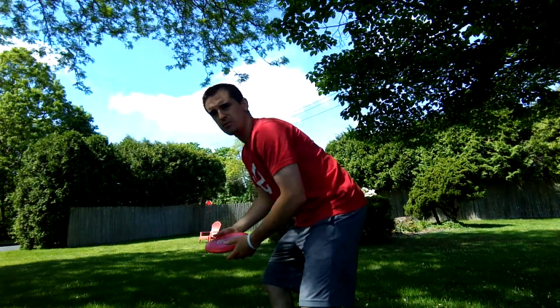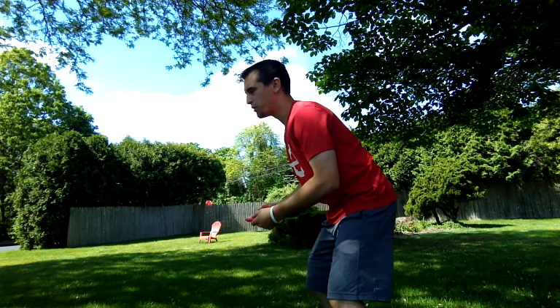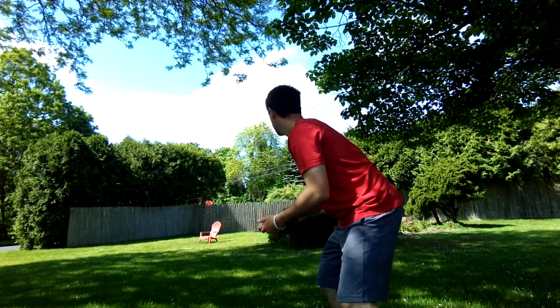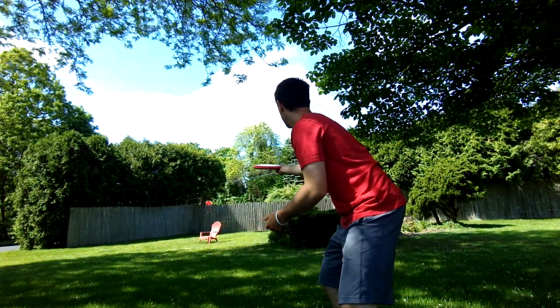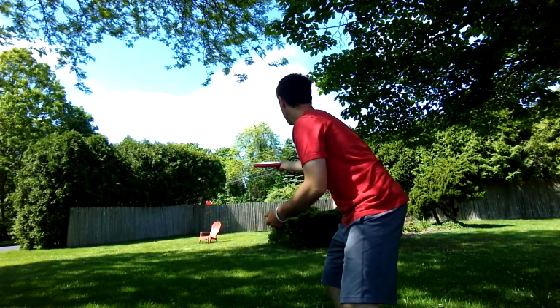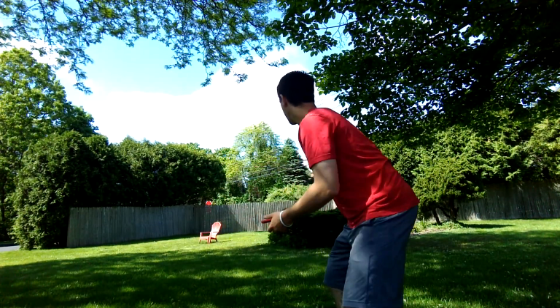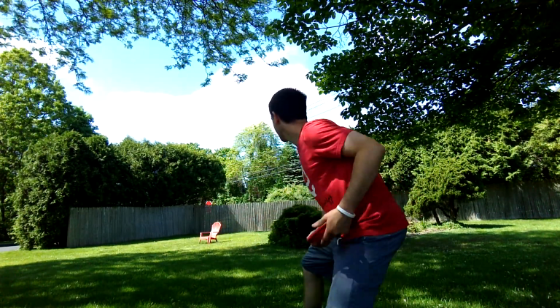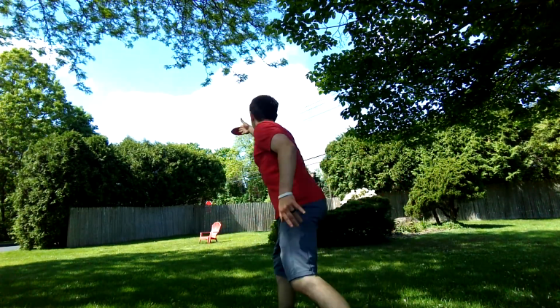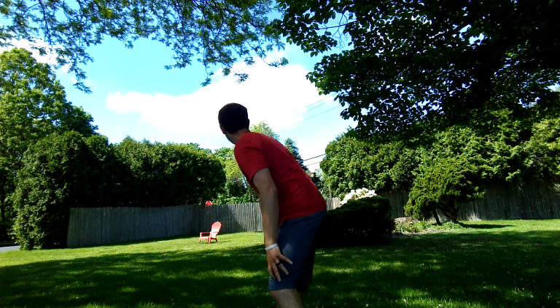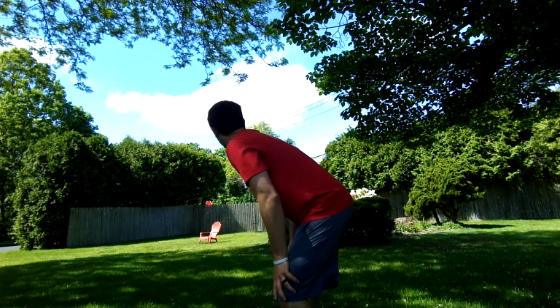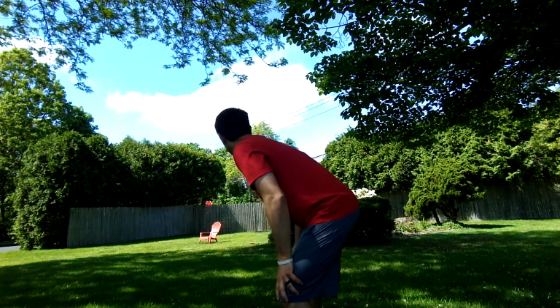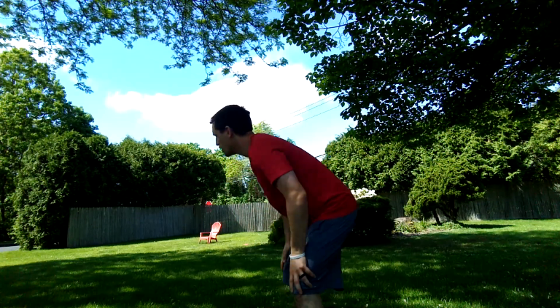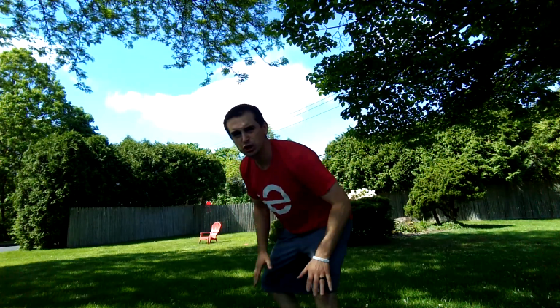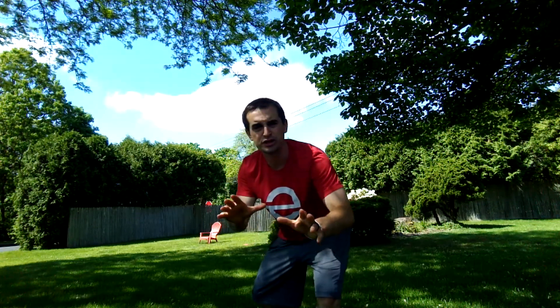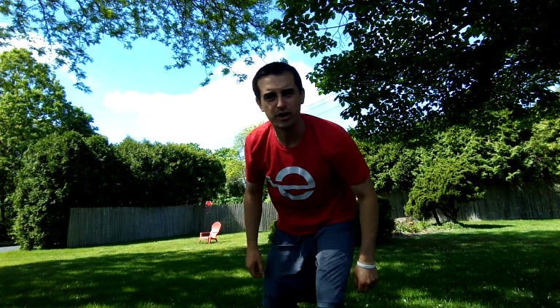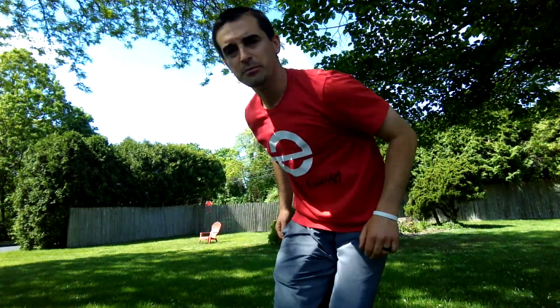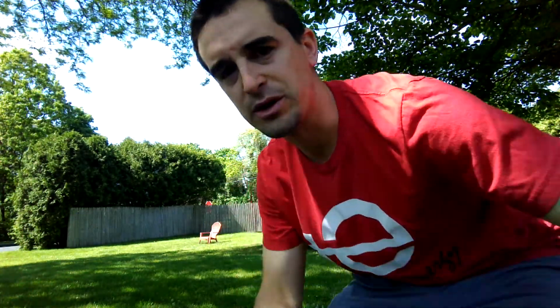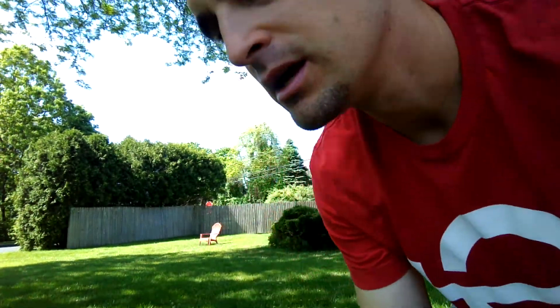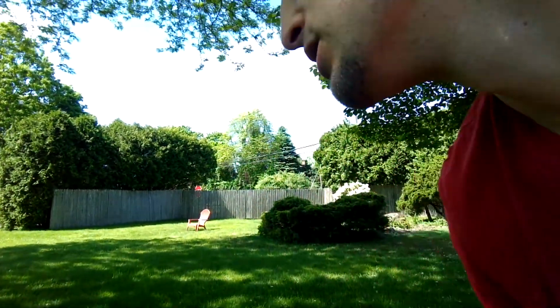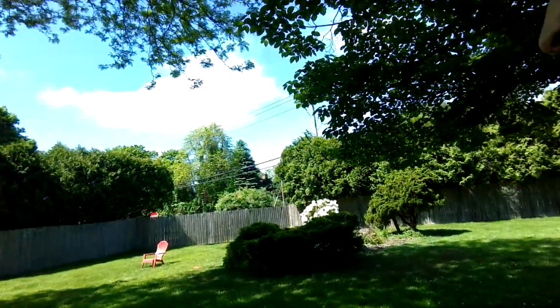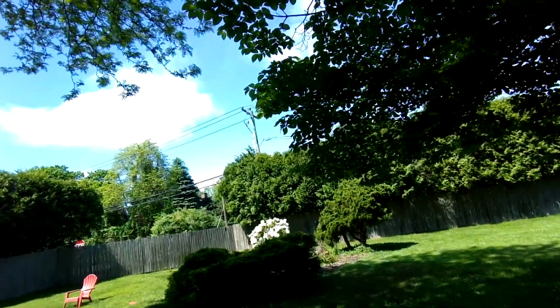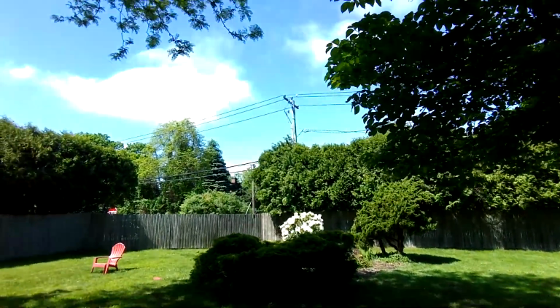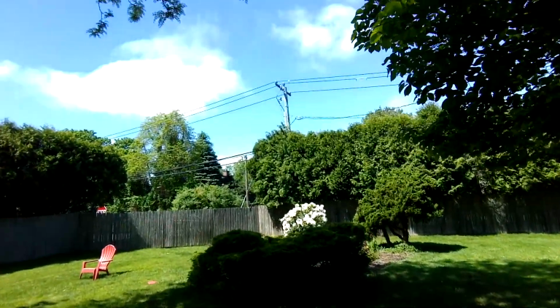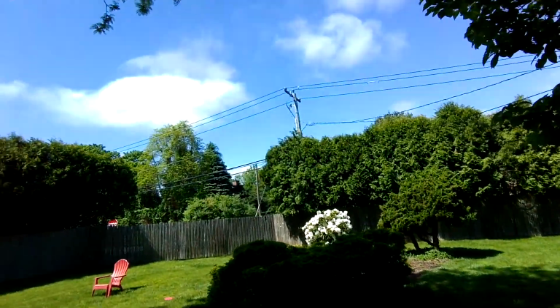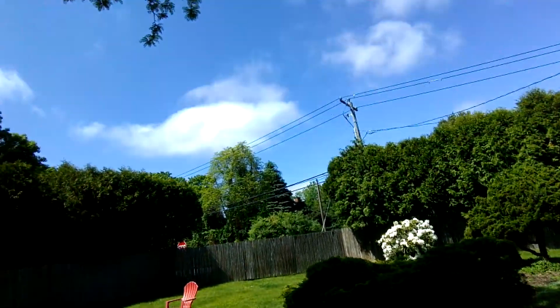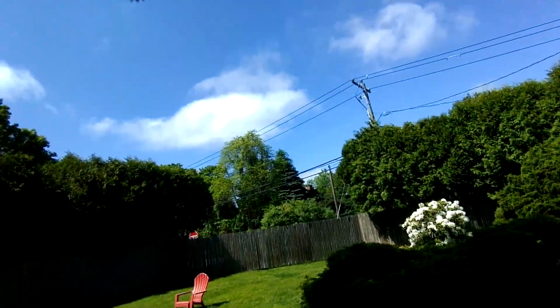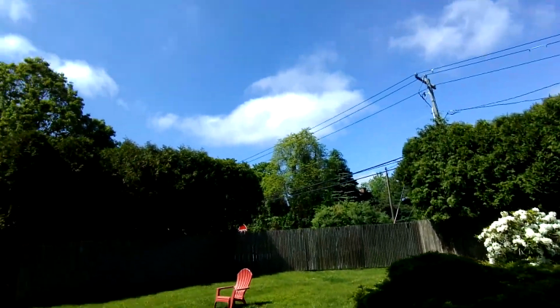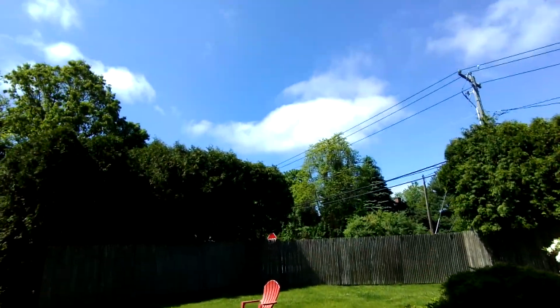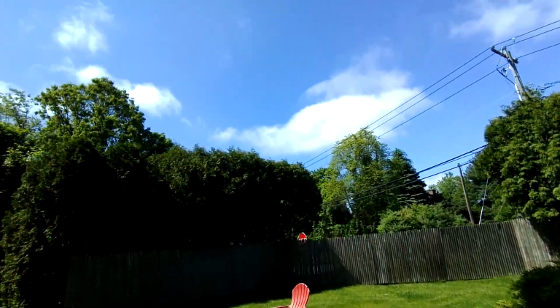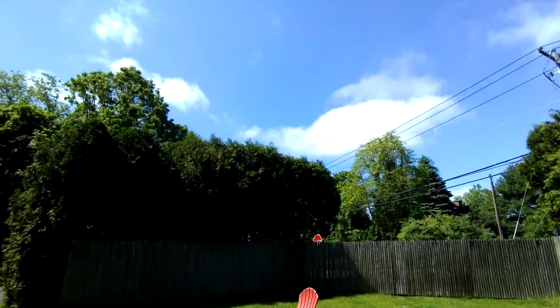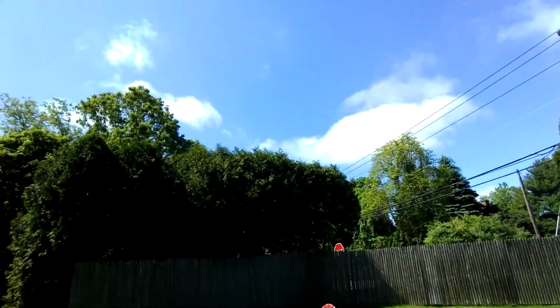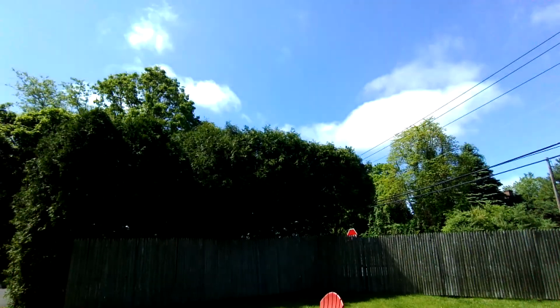Going to throw it in here. A little short and to the right, but that's okay. As we move forward, let's see if I can hit my target on my third shot.